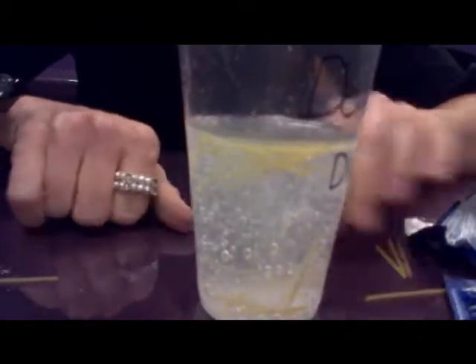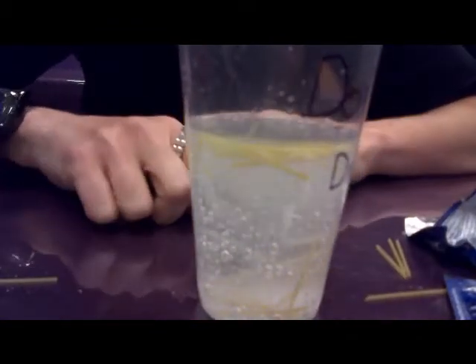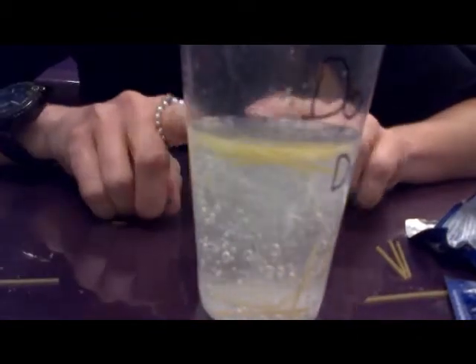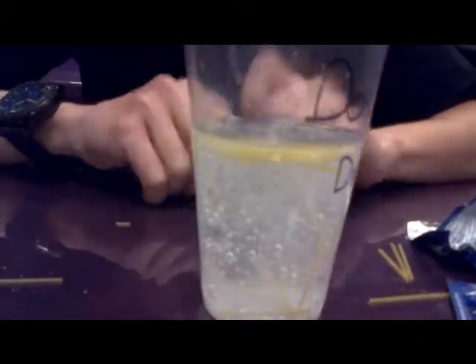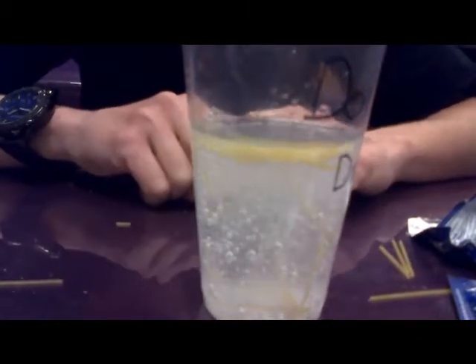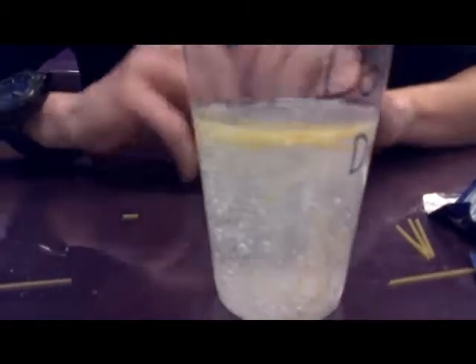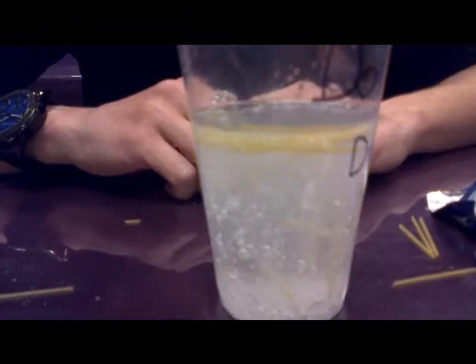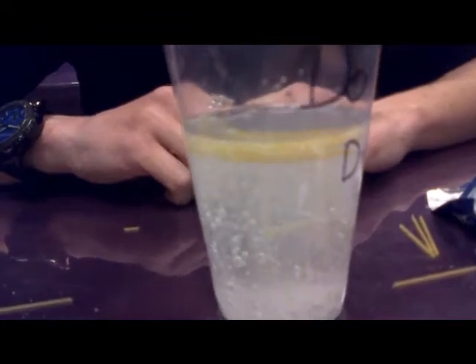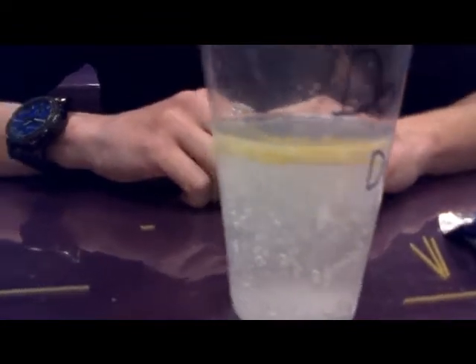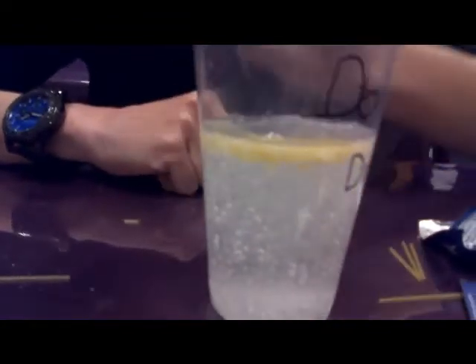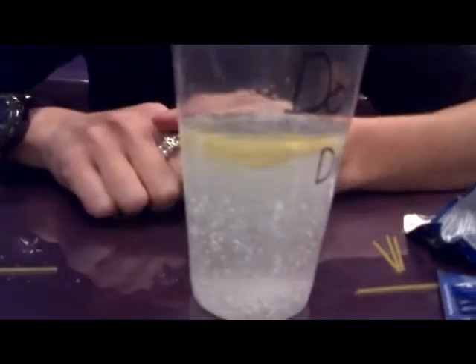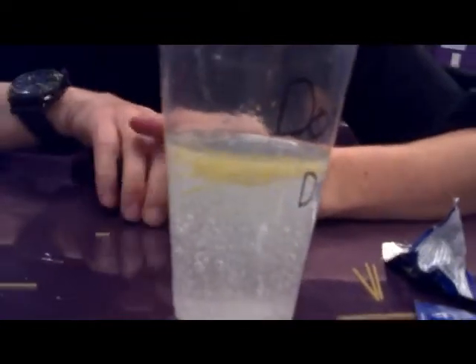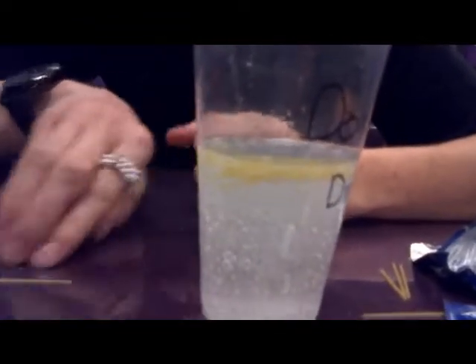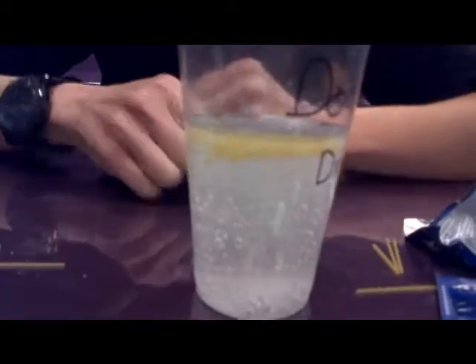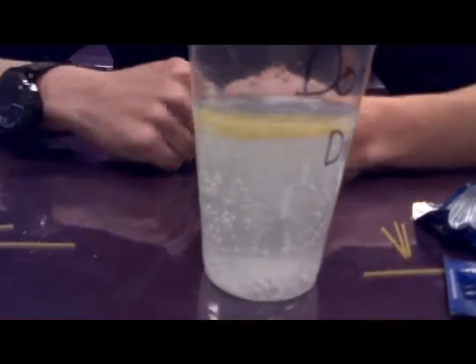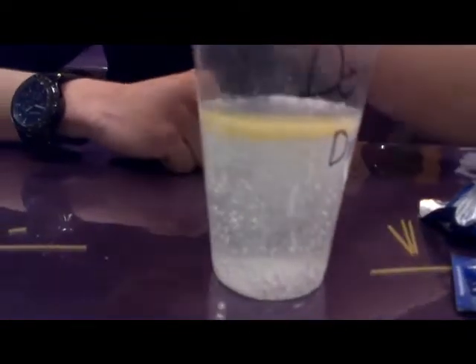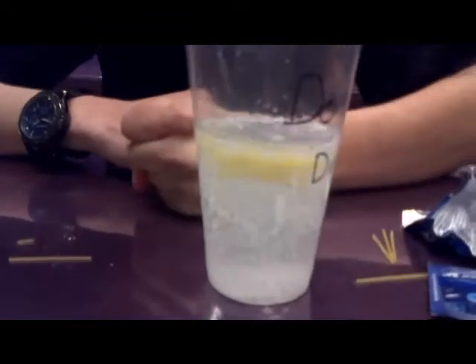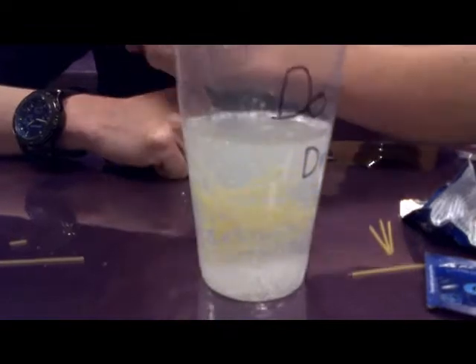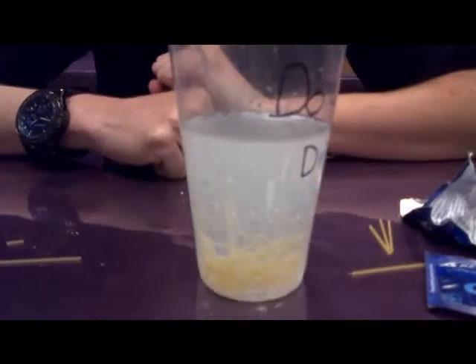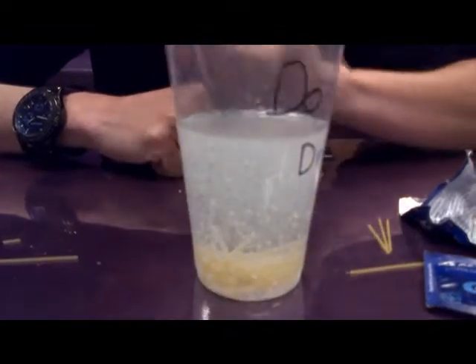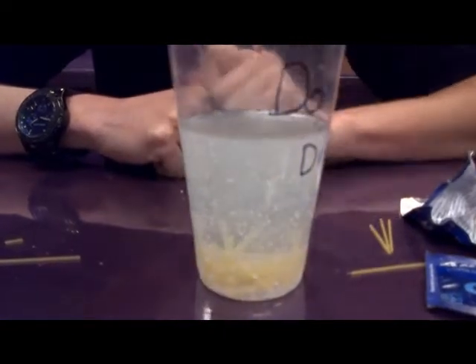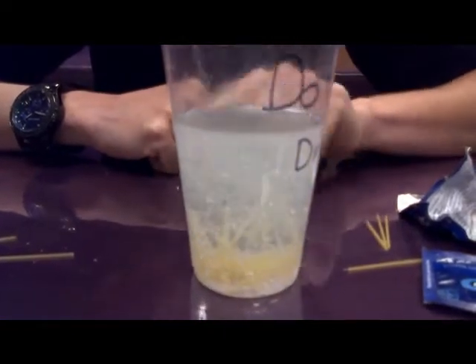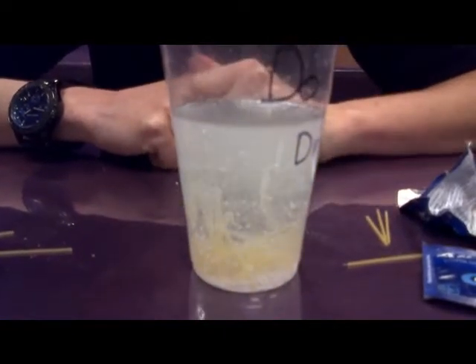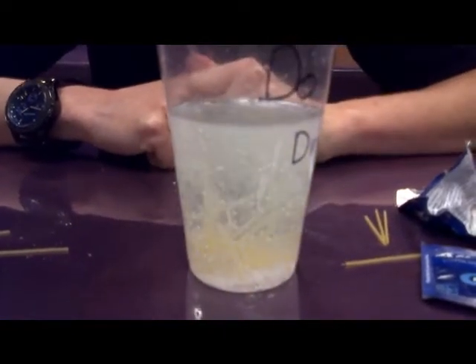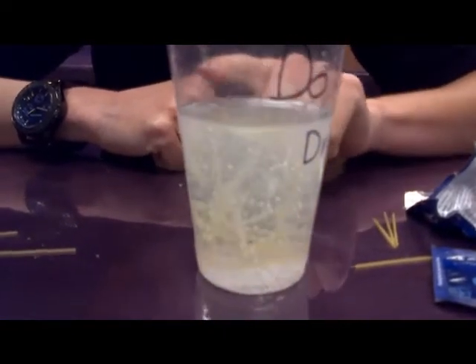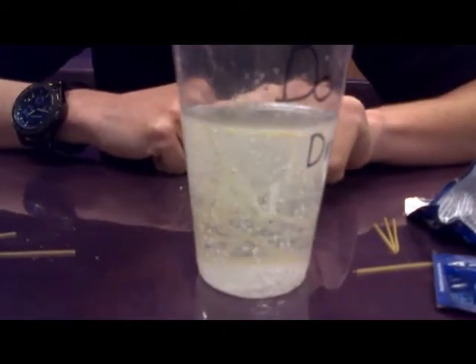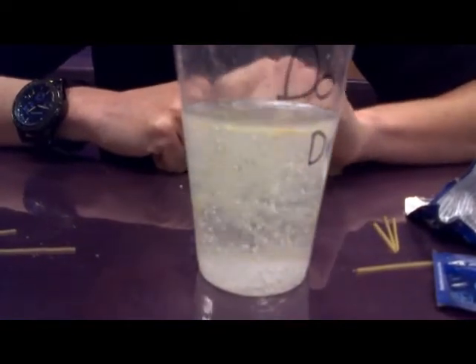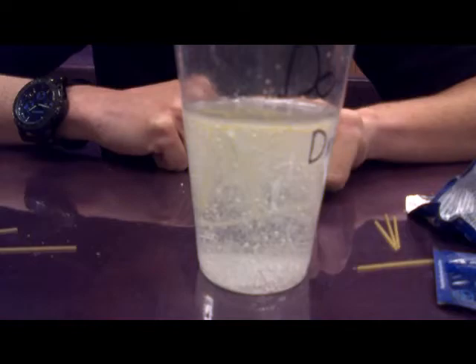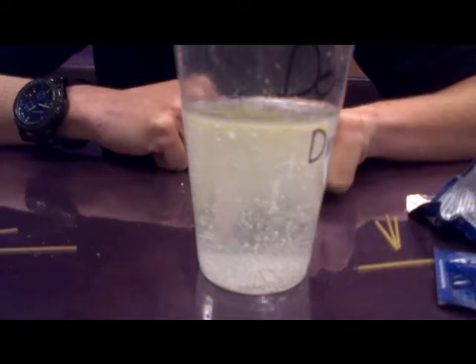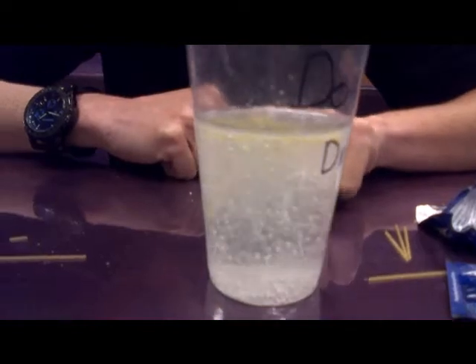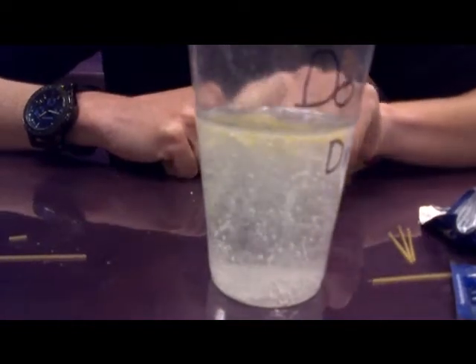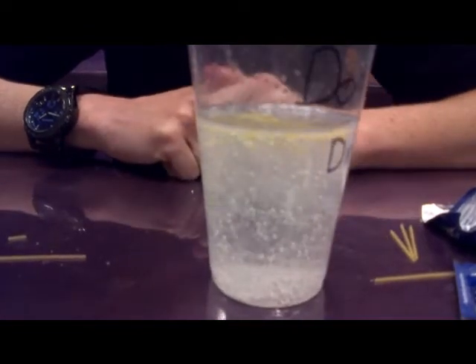Now when the bubbles pop, they'll float back down to the surface. And we can try that if we pound on the table. You can see that the bubbles came off and they floated back down, and now they're reattaching and they go back up.